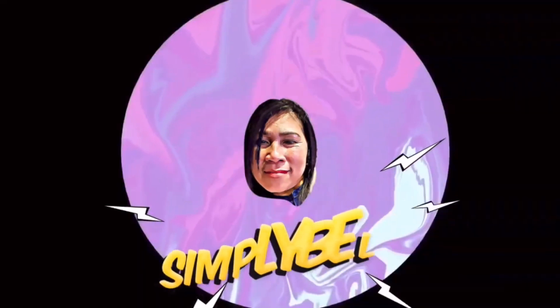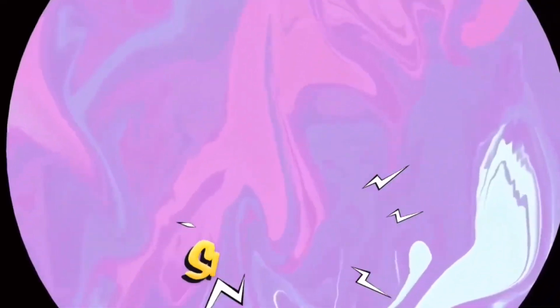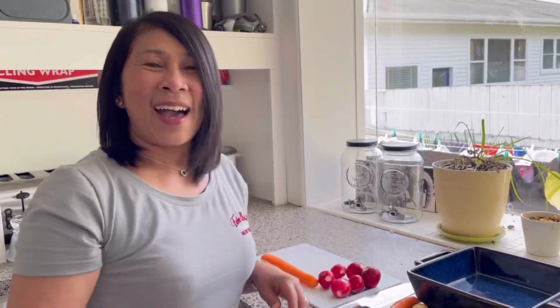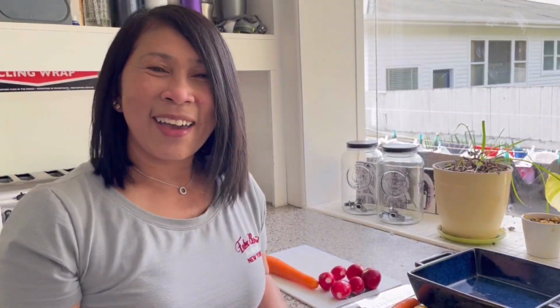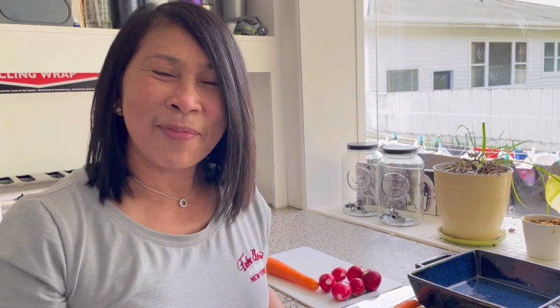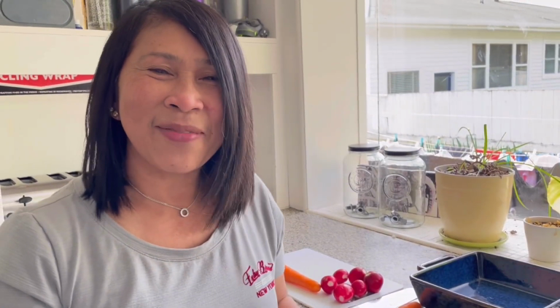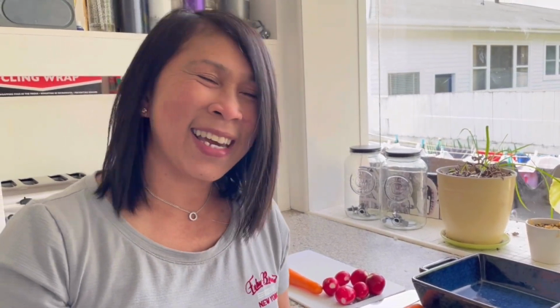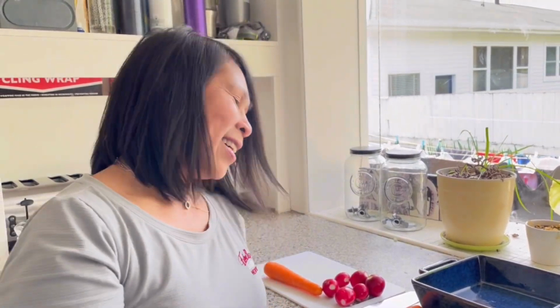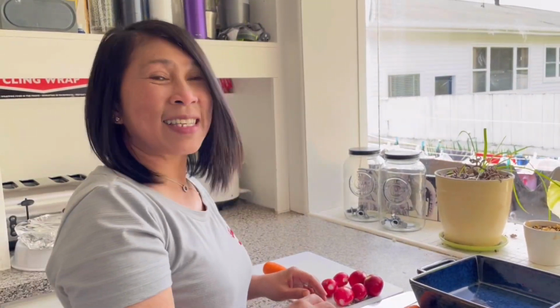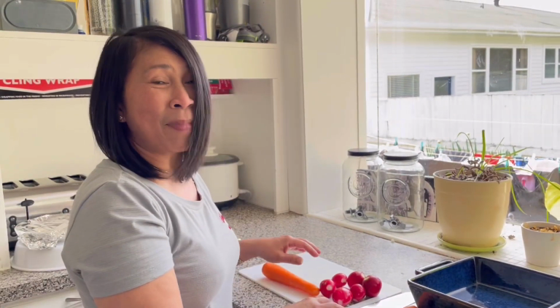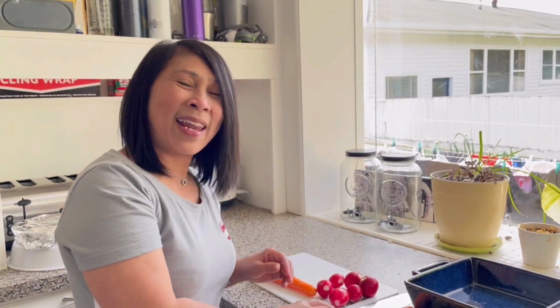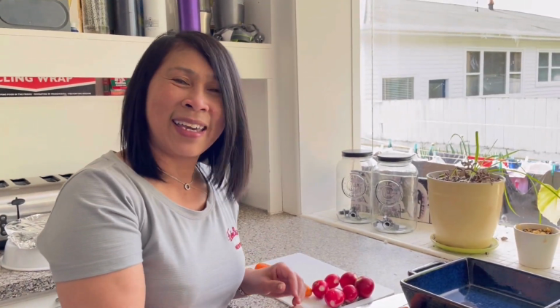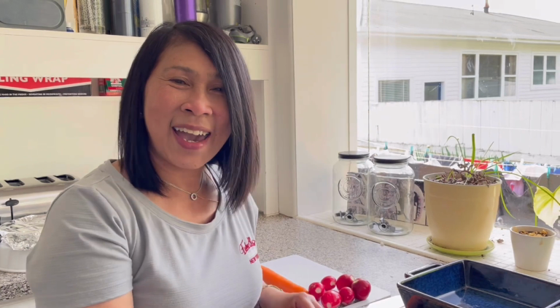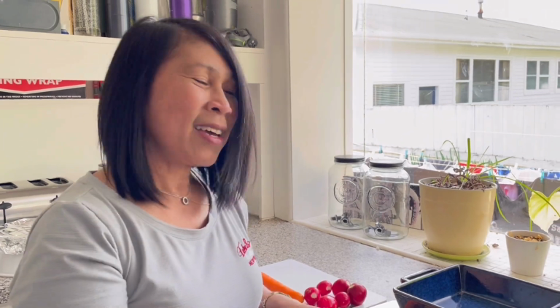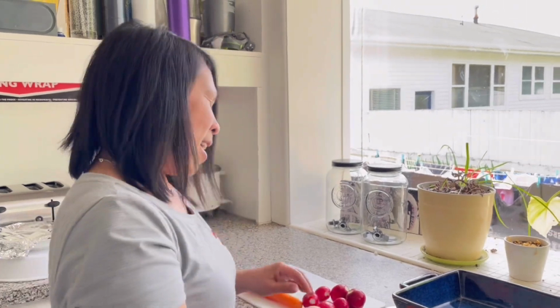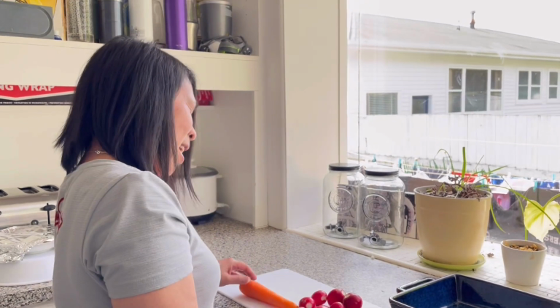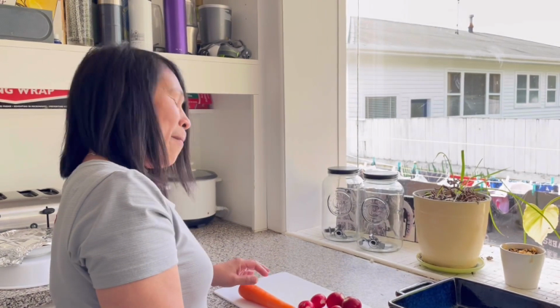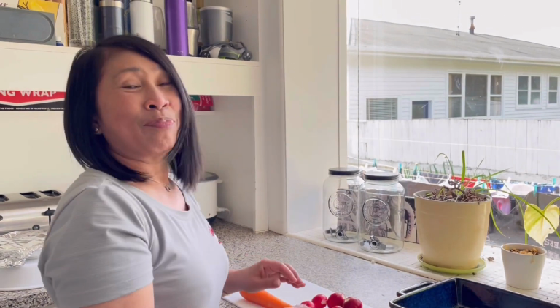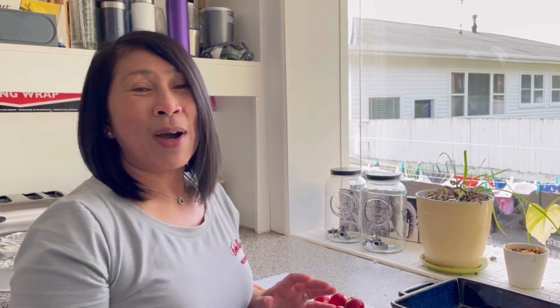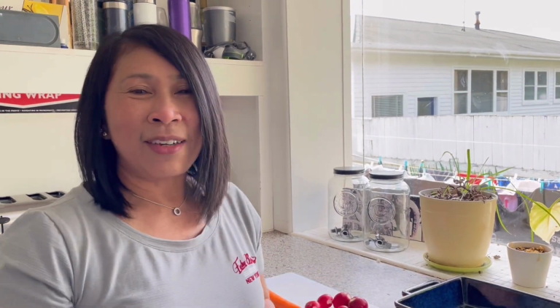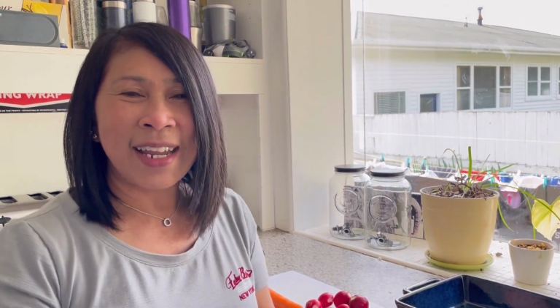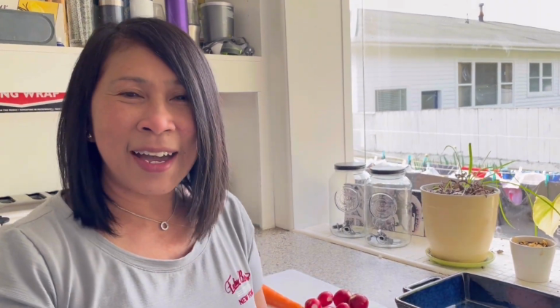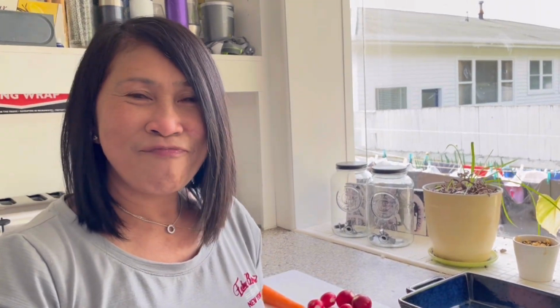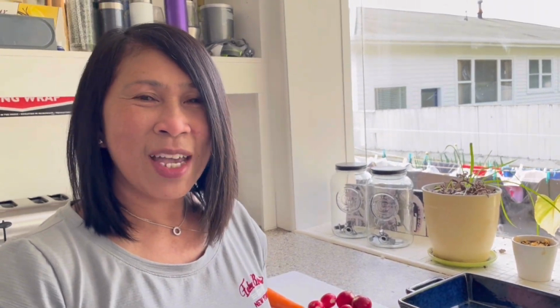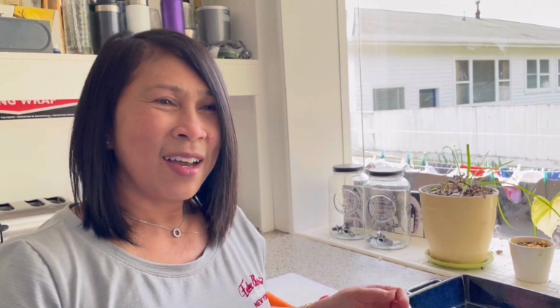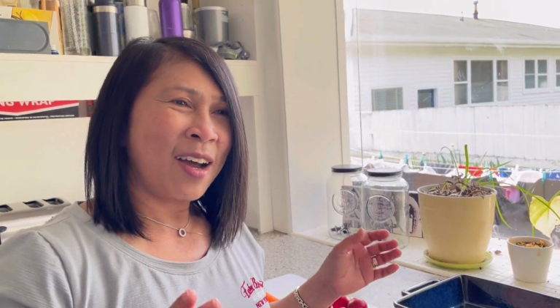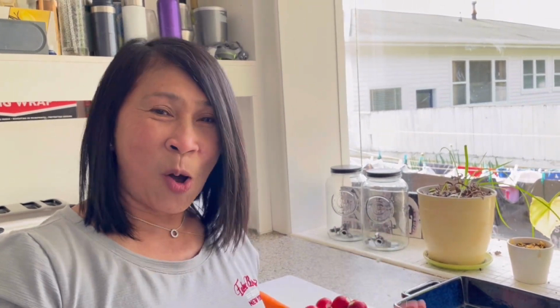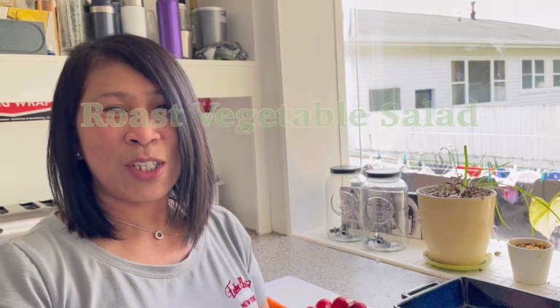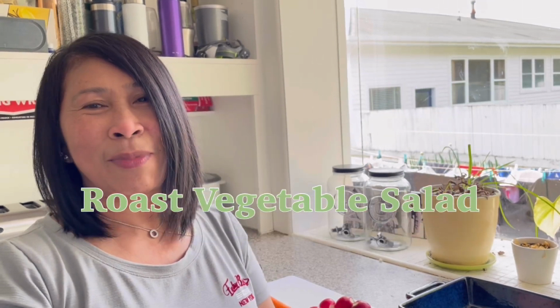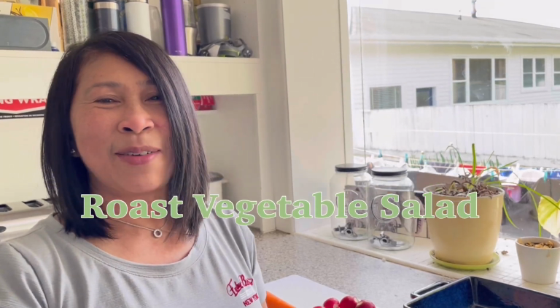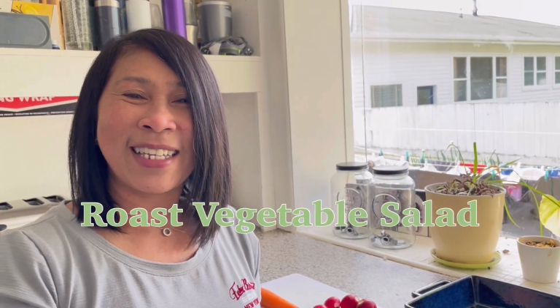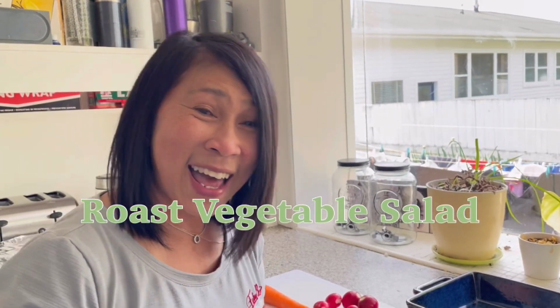Hi! Welcome back to my channel. This is Simple Bella again. Gawa tayo ng rose vegetable salad.